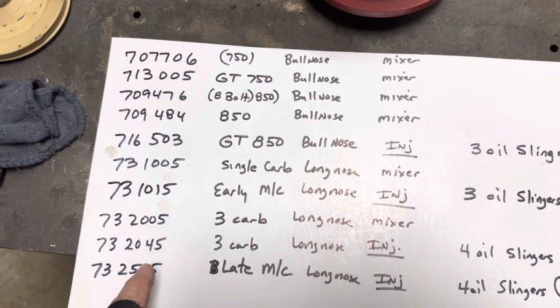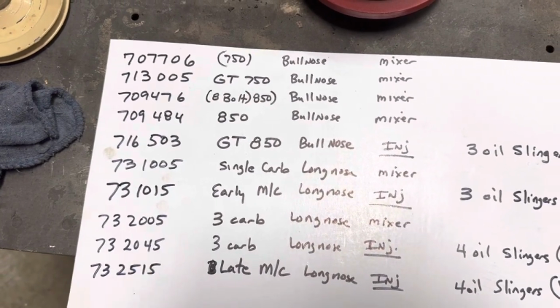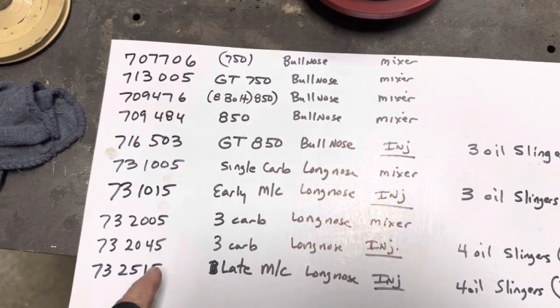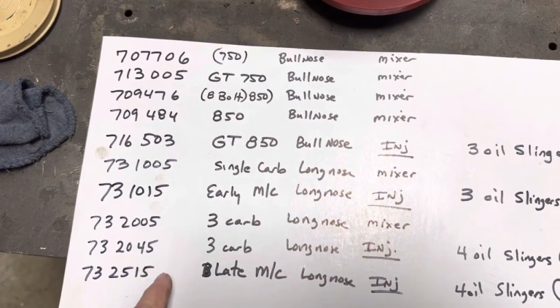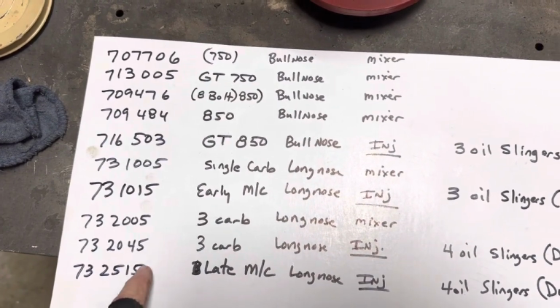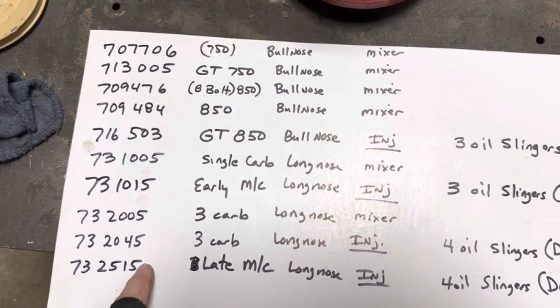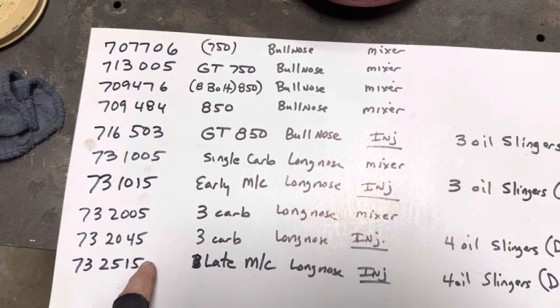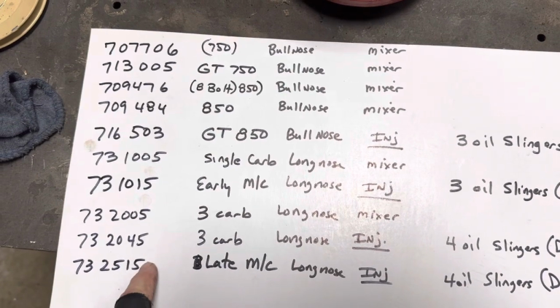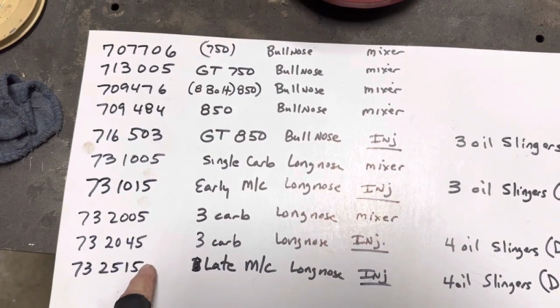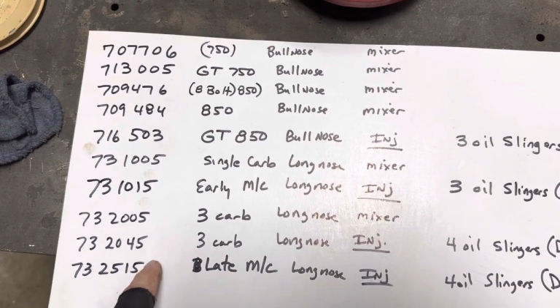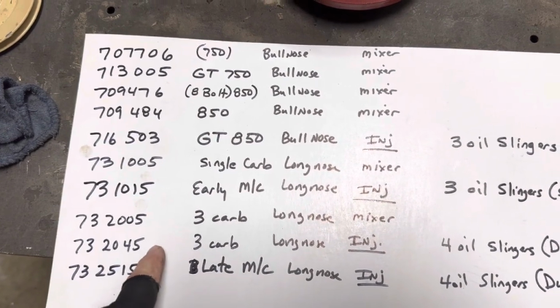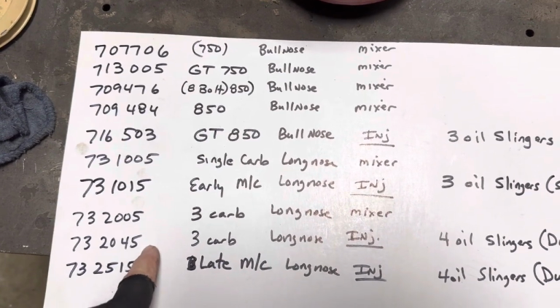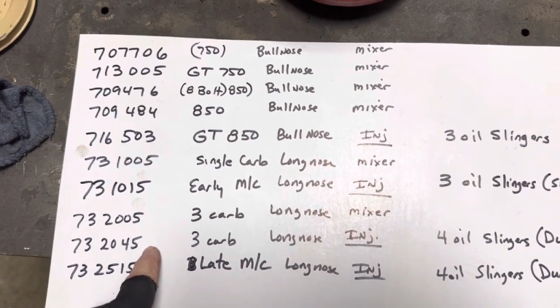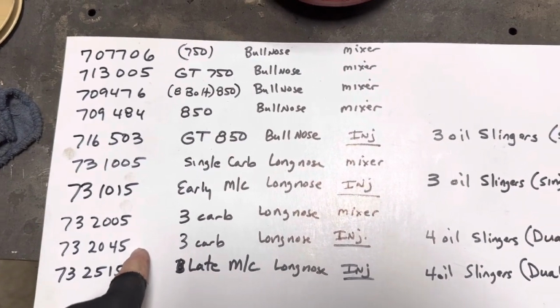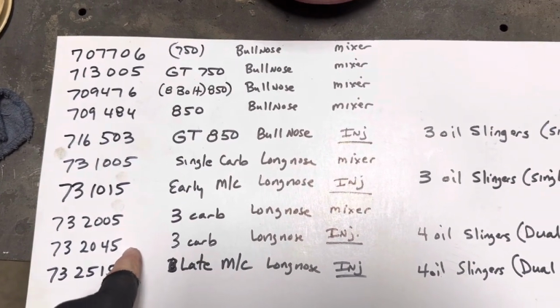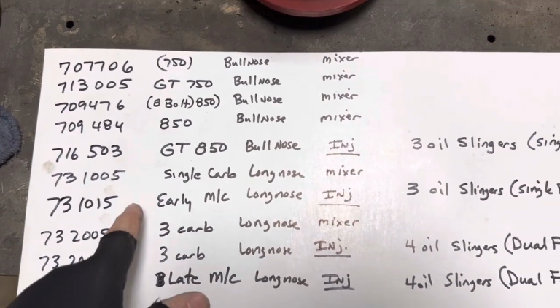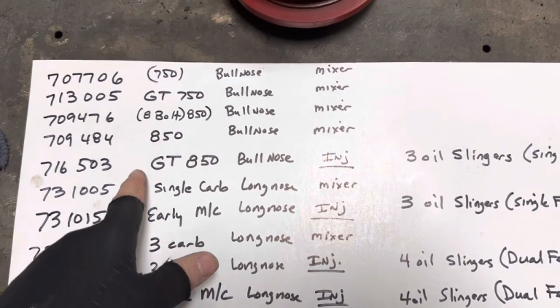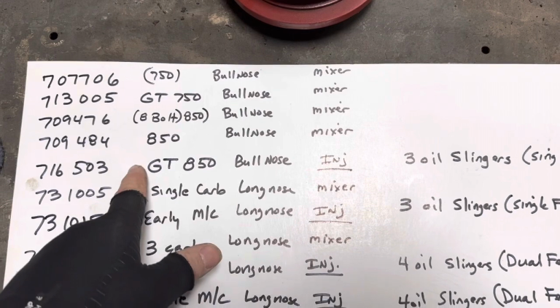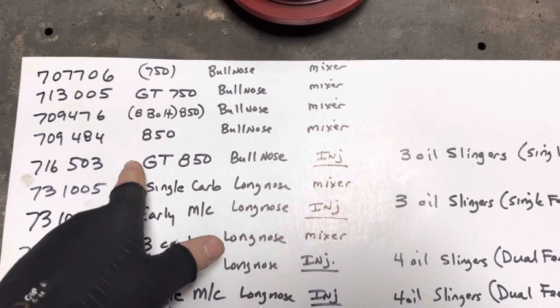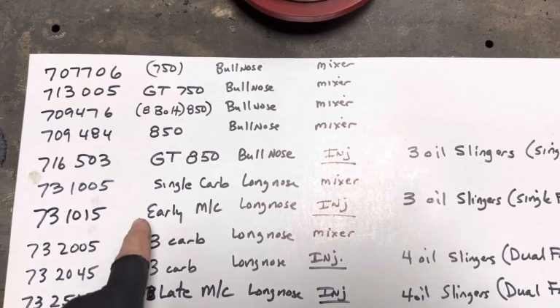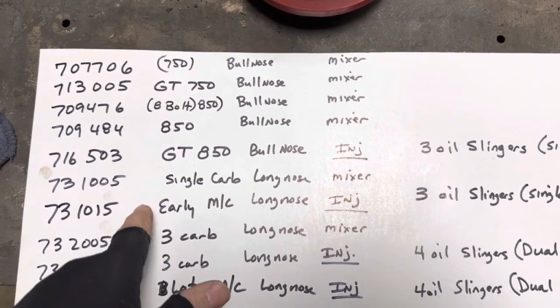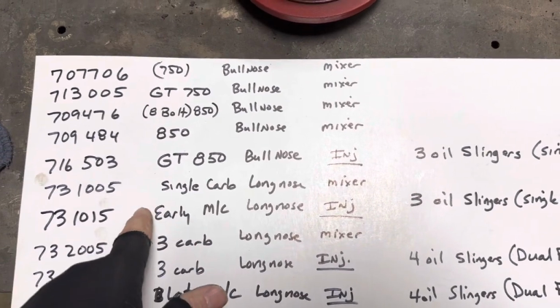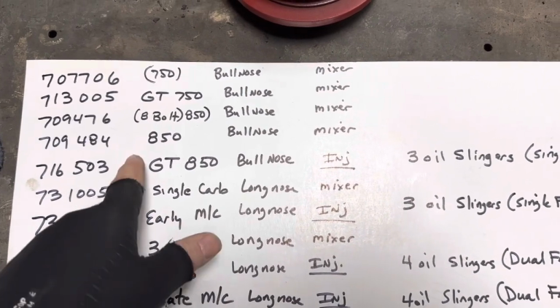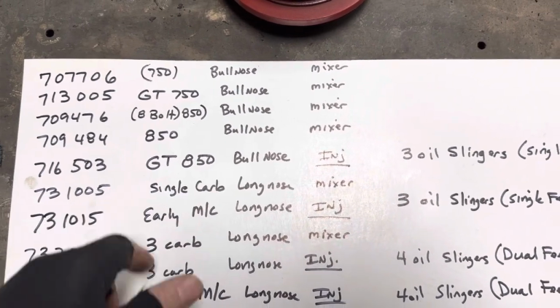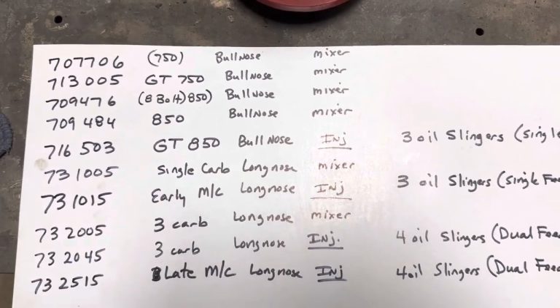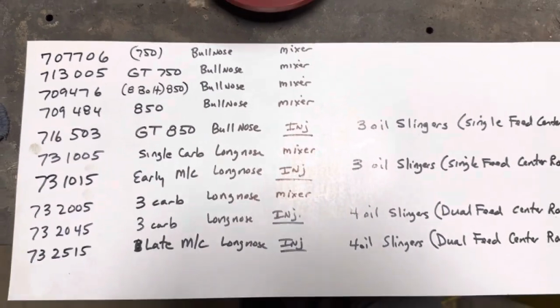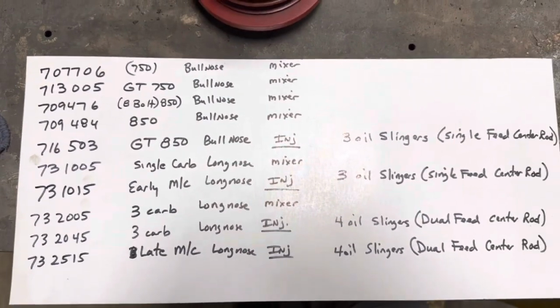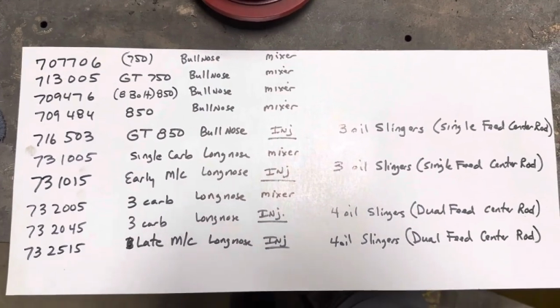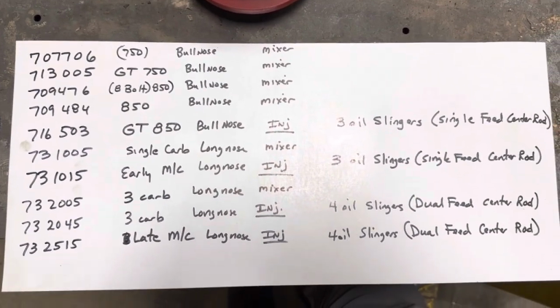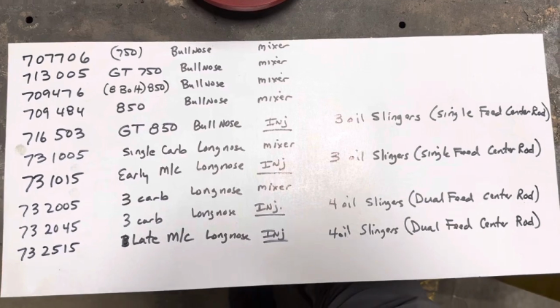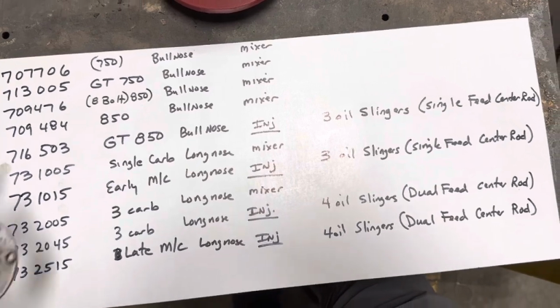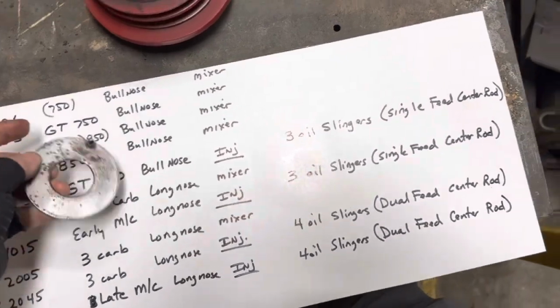But you cannot take a crank out of a 515 or an 045 and put it into your early Monte Carlo or your GT stuff. That's where you kind of have to know what you've got.